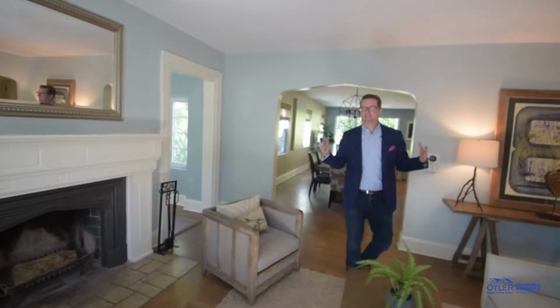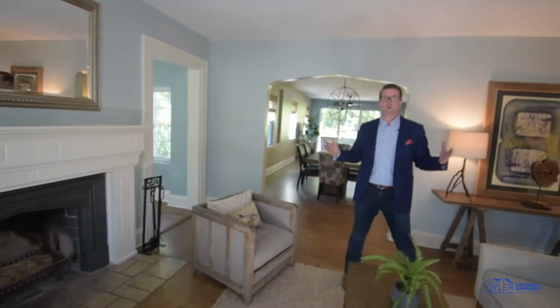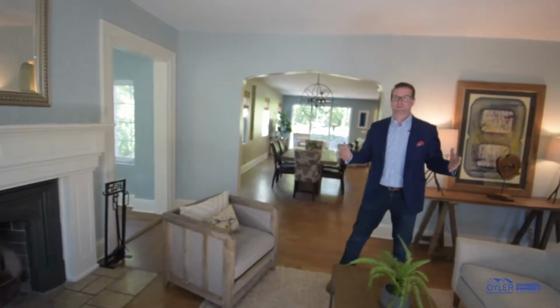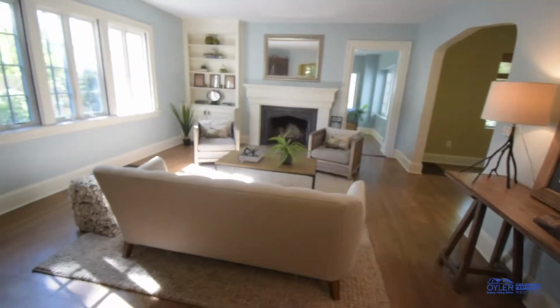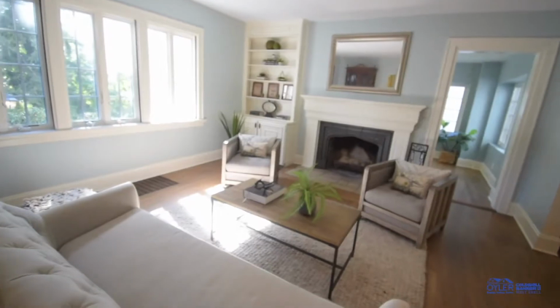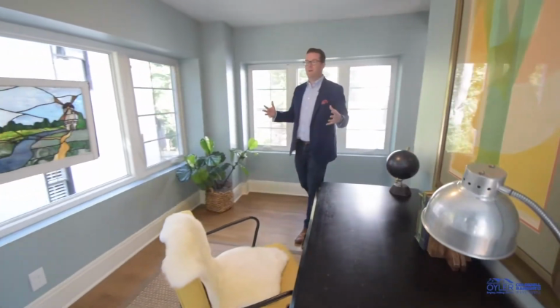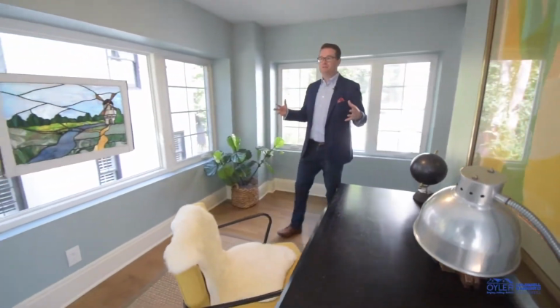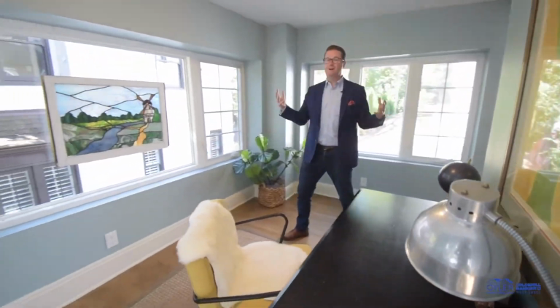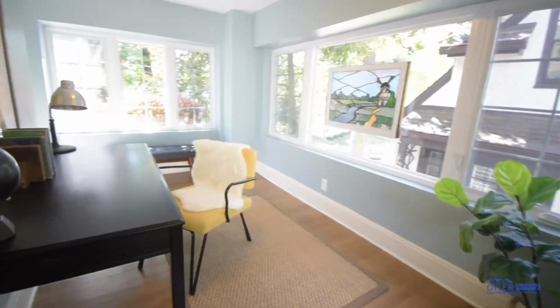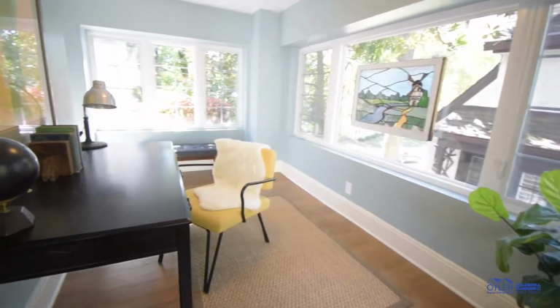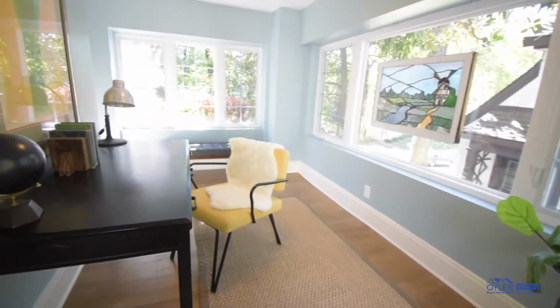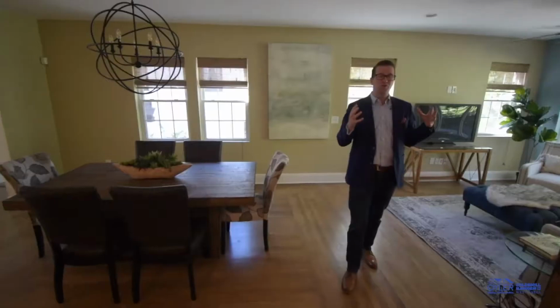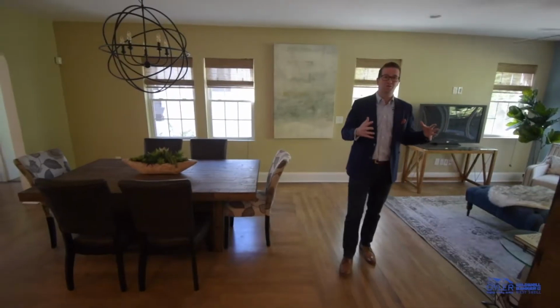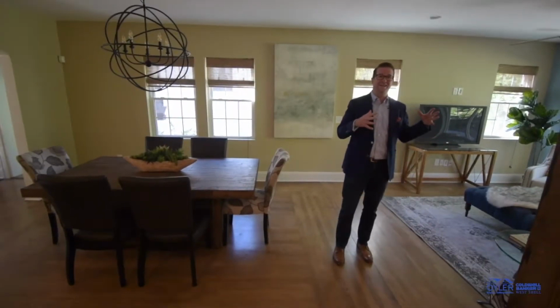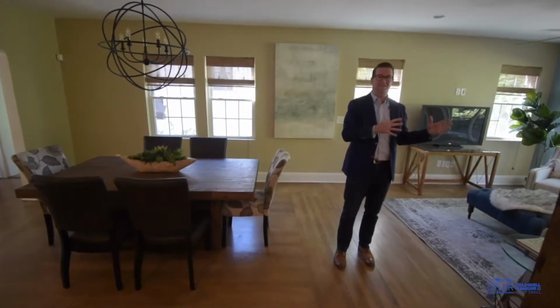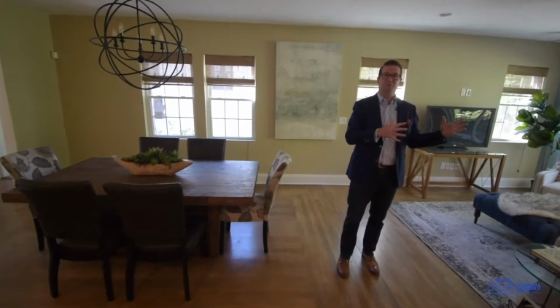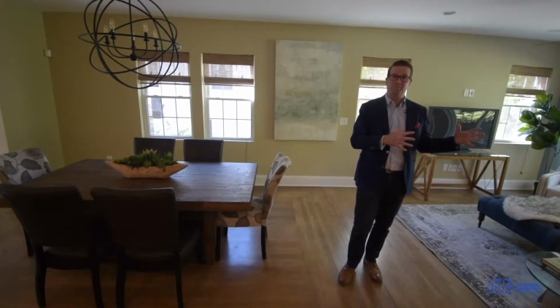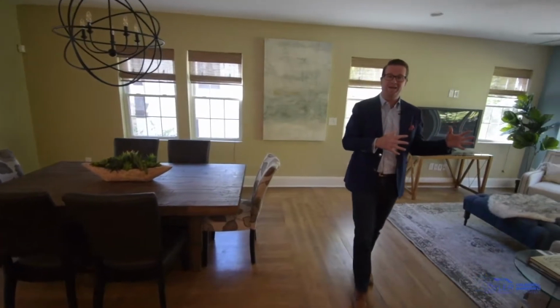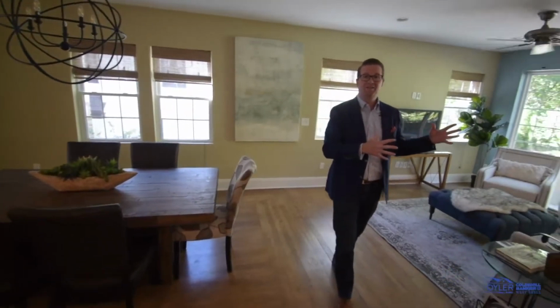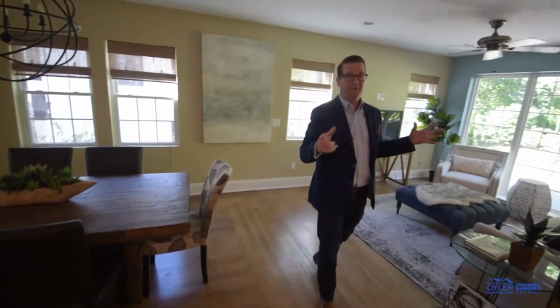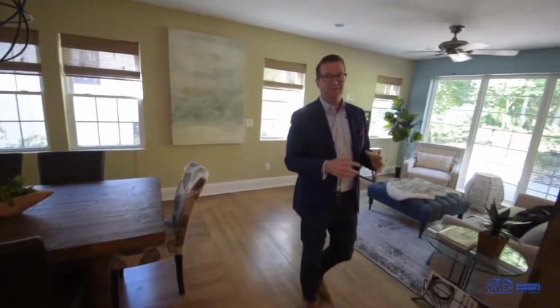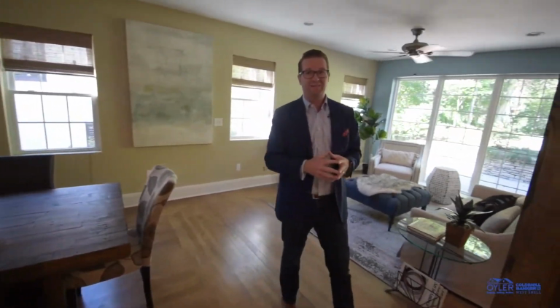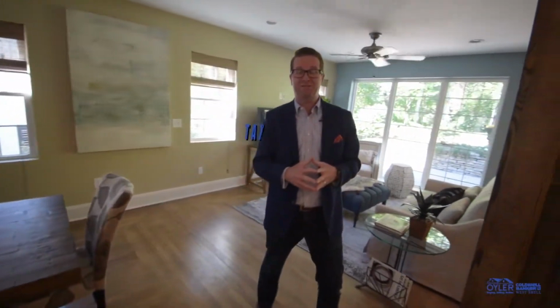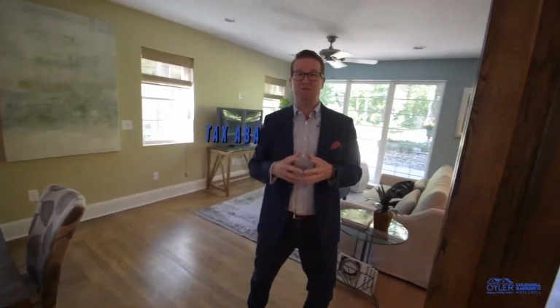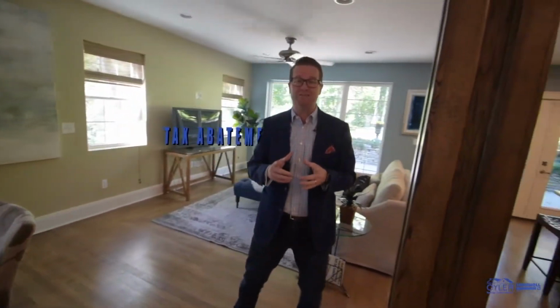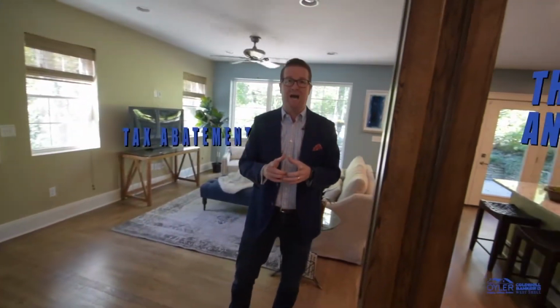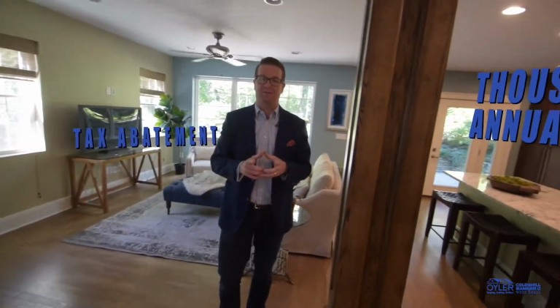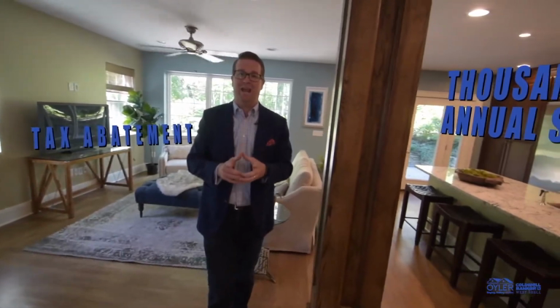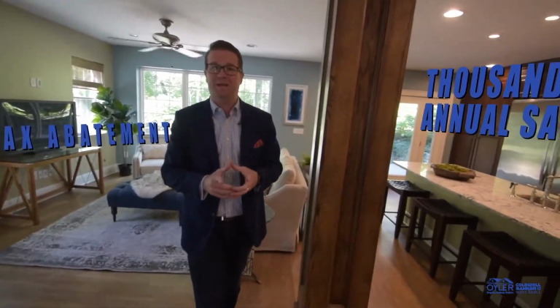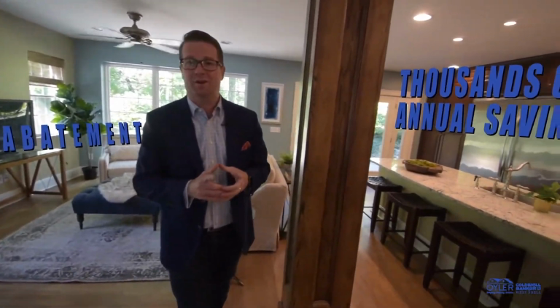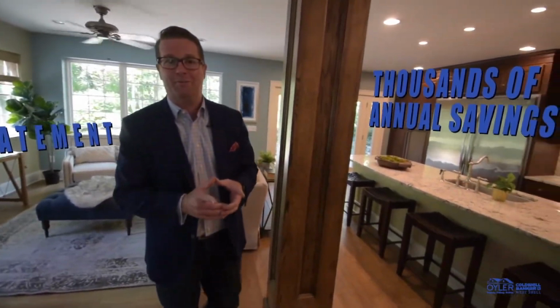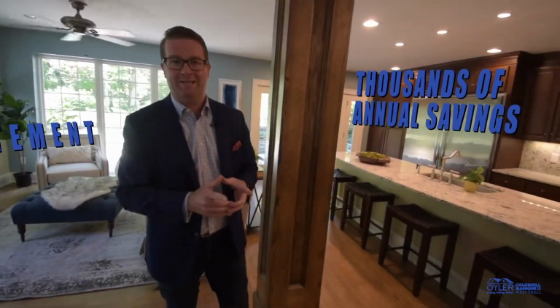You can see that in this formal living room here, and it has this study with just tons of natural light. It also has a two-story addition that was put on the back. You get the benefits of a tax abatement which saves you thousands of dollars on an annual basis on your property taxes.